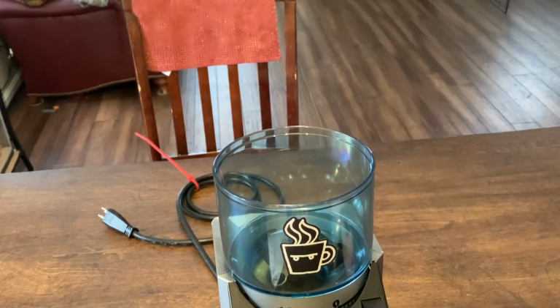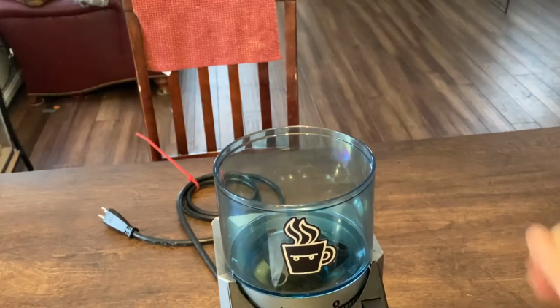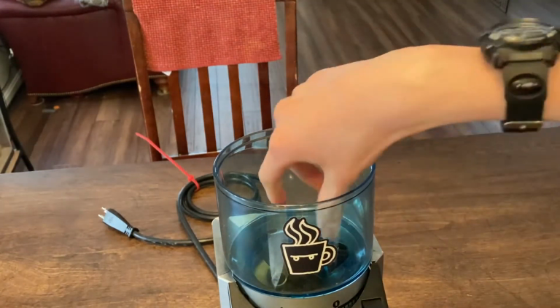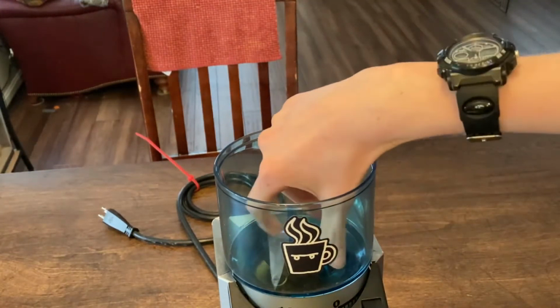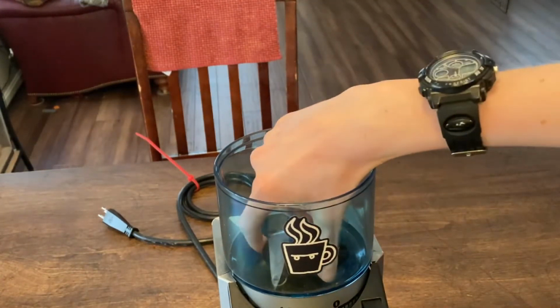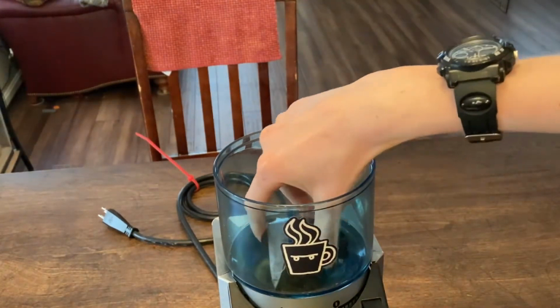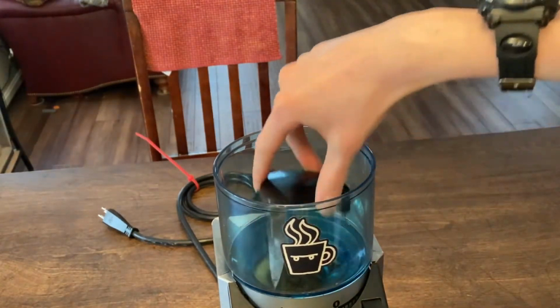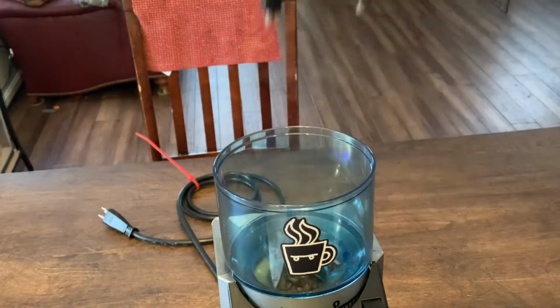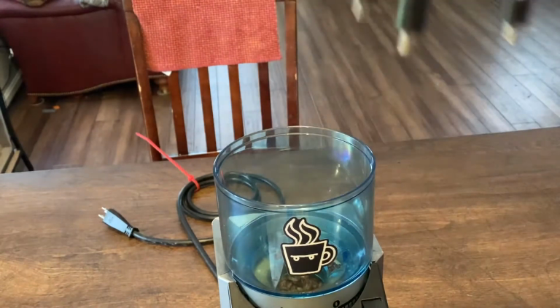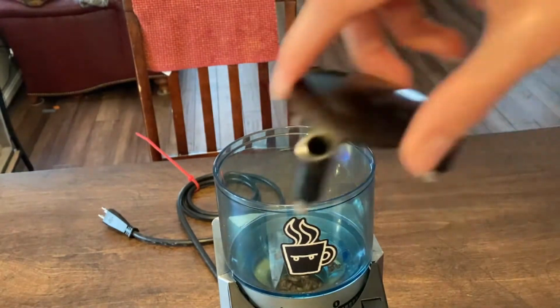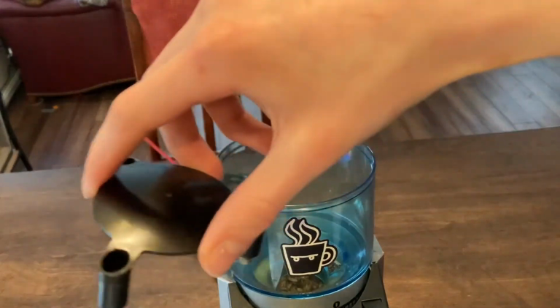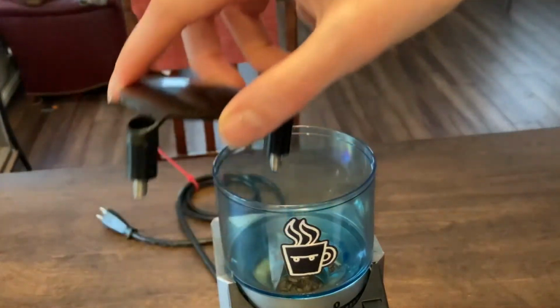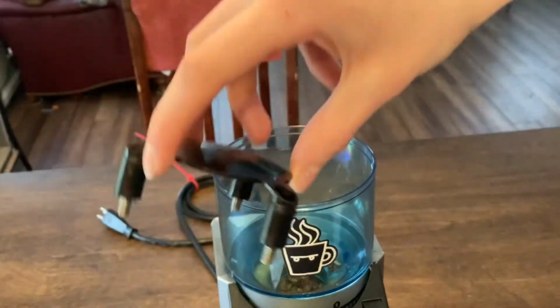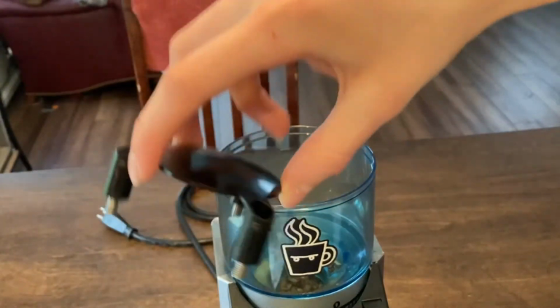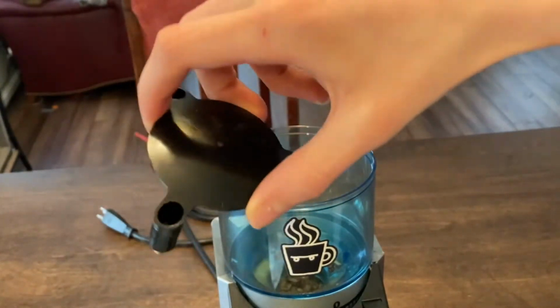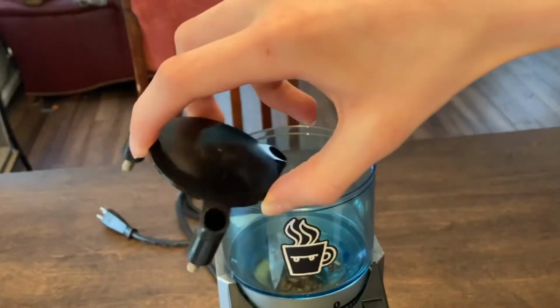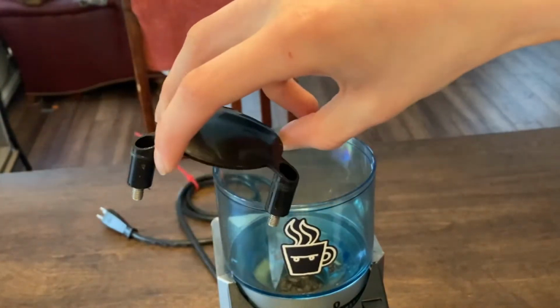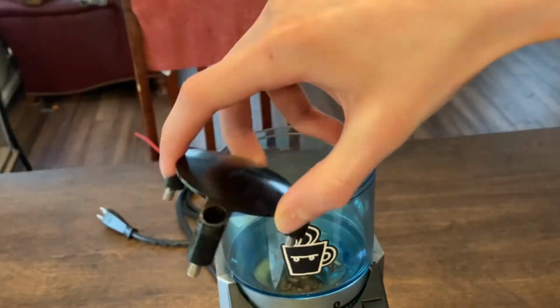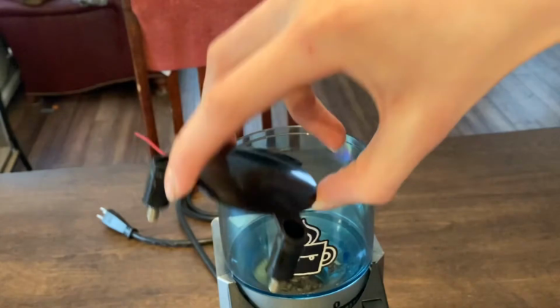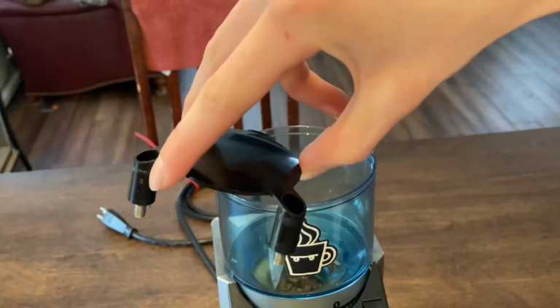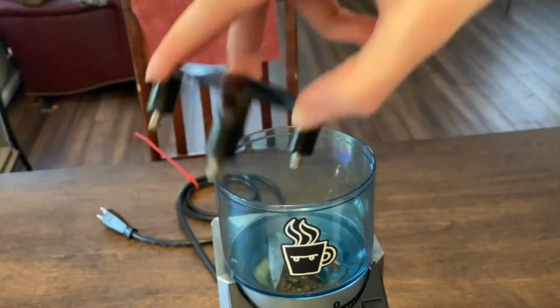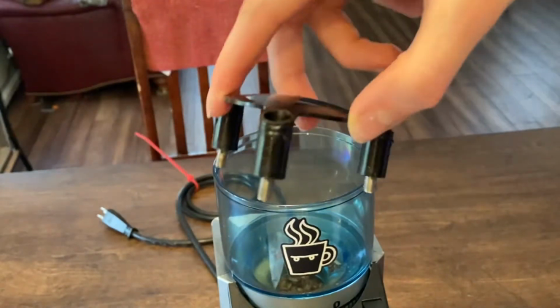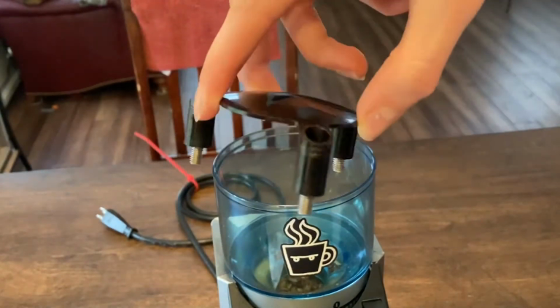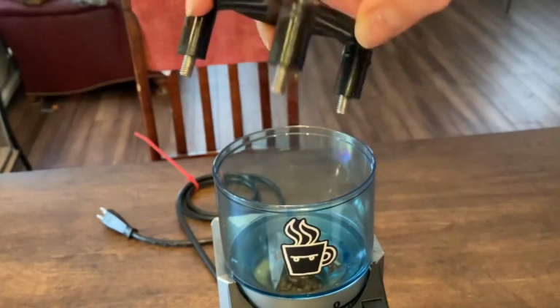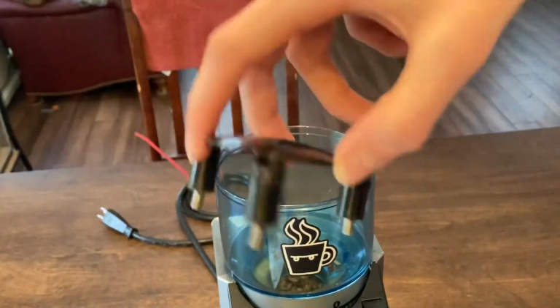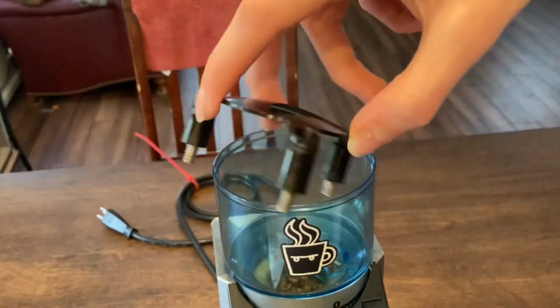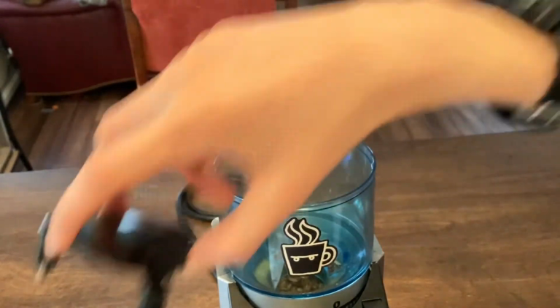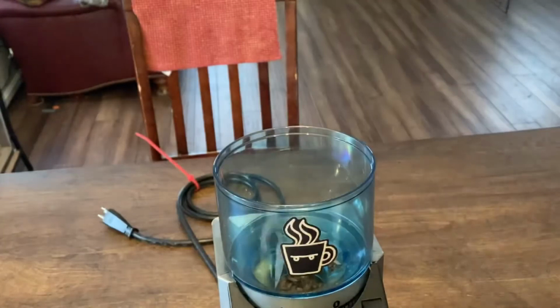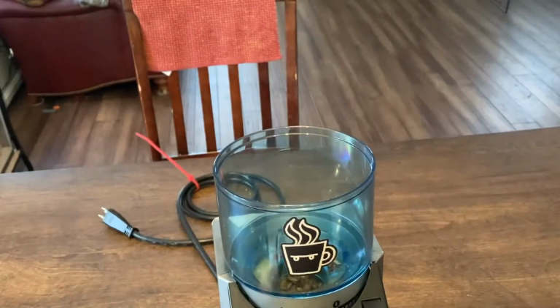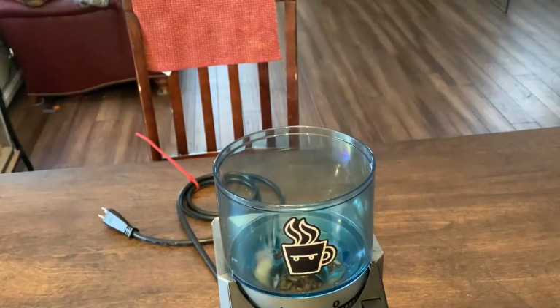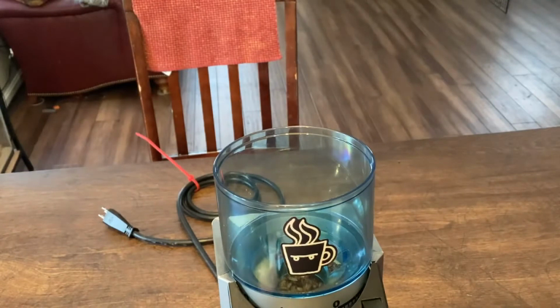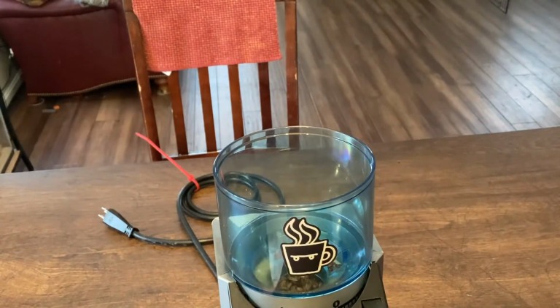Now you just take the little ring out — right here. This is the little grinds guard to make sure you don't put your hands in there. Then you want to manage these three little screws and put it down.